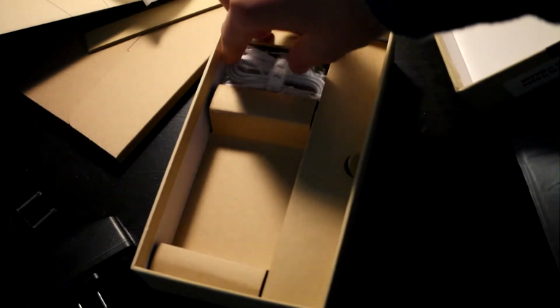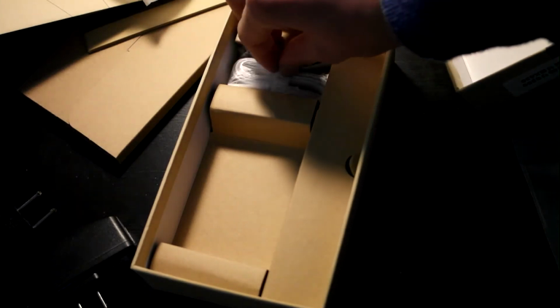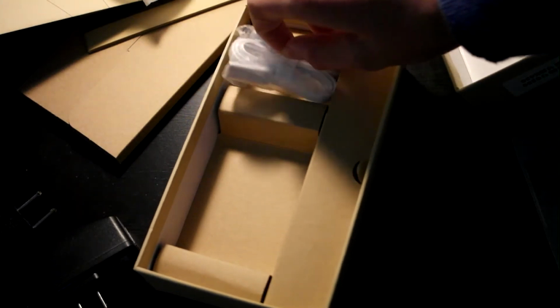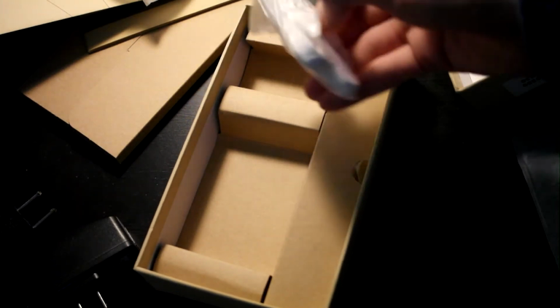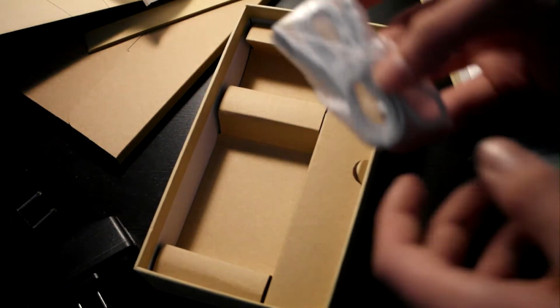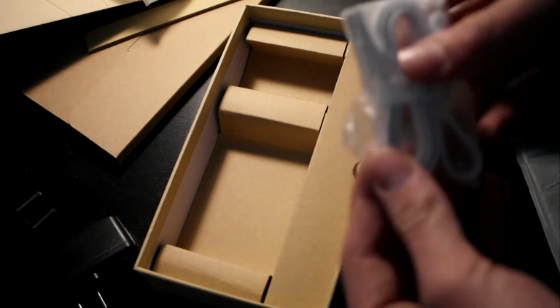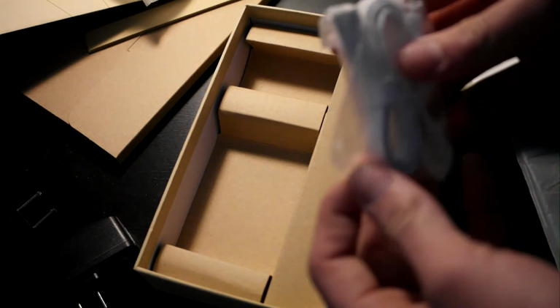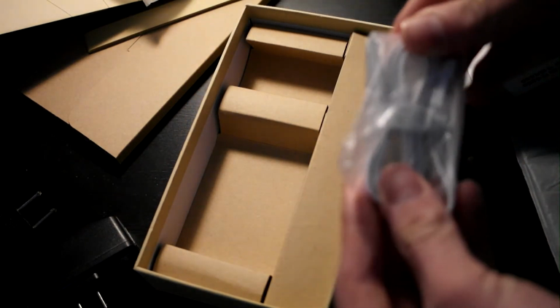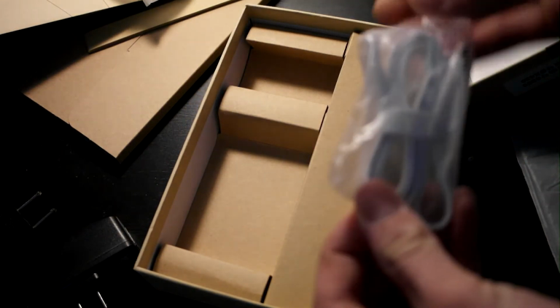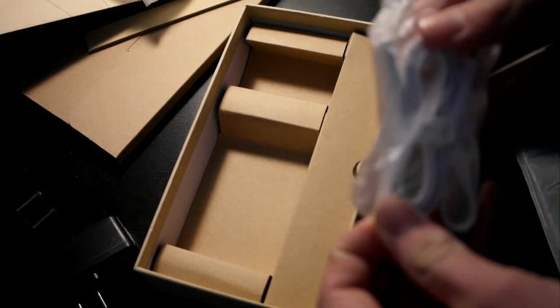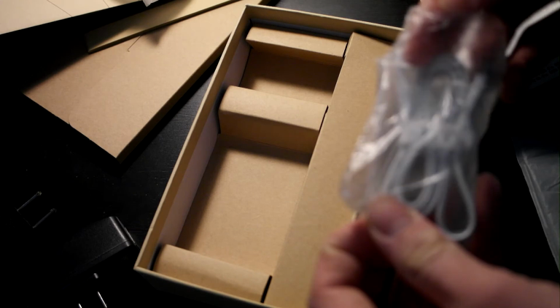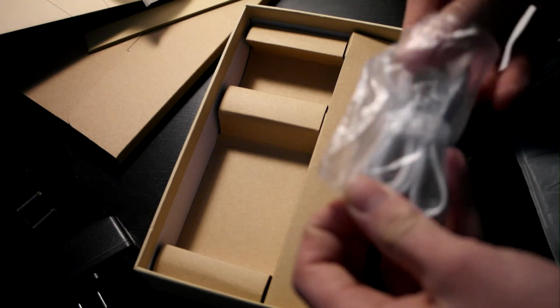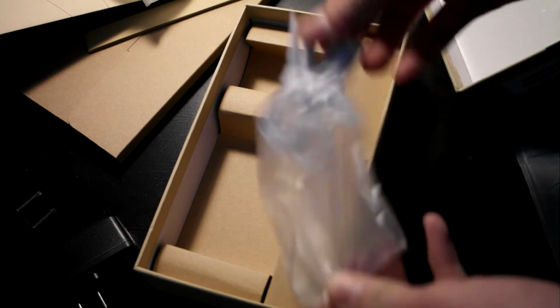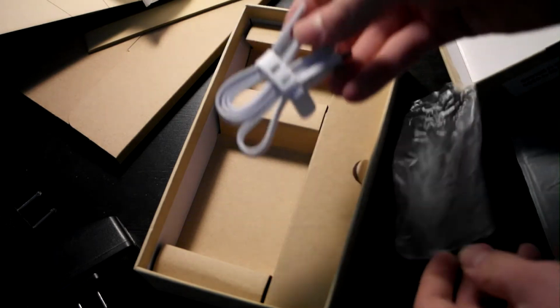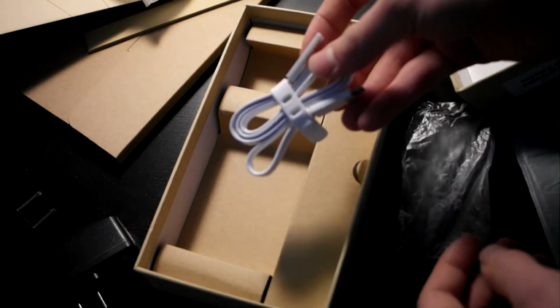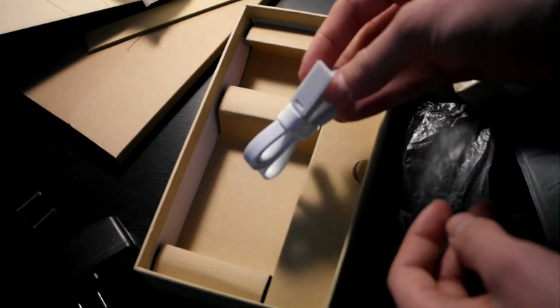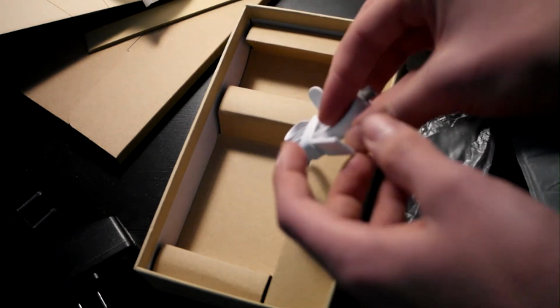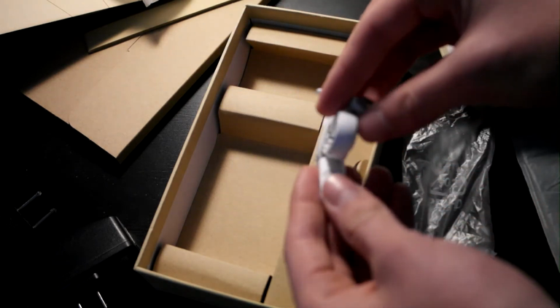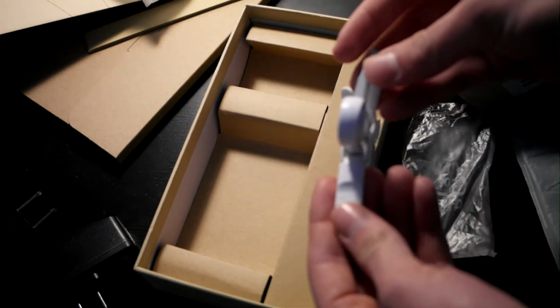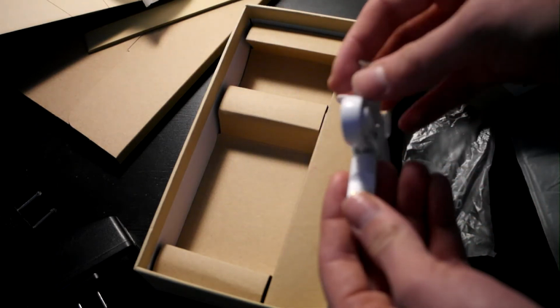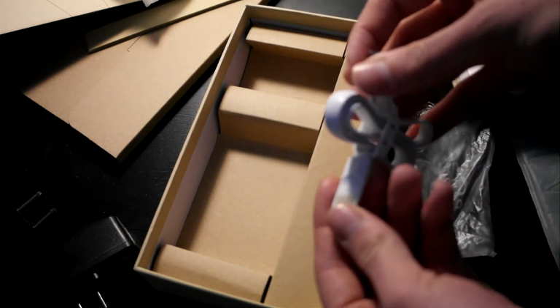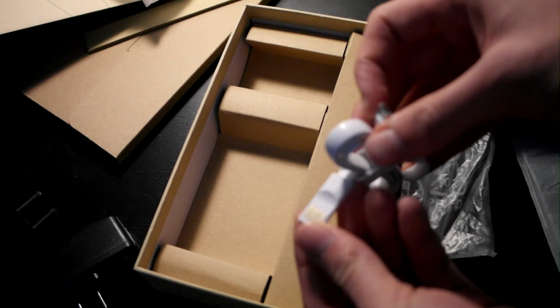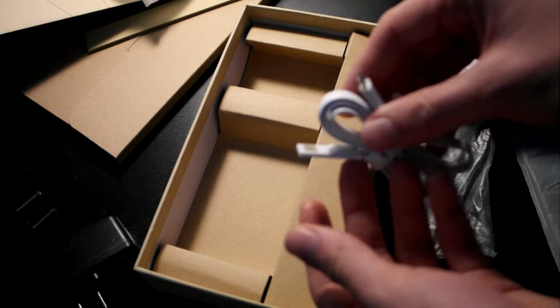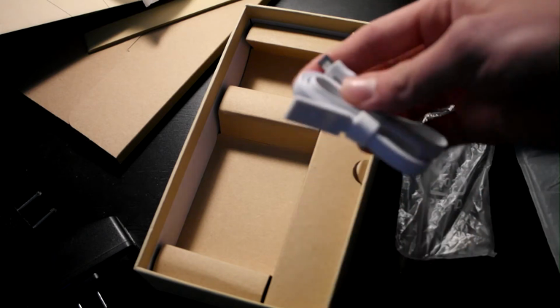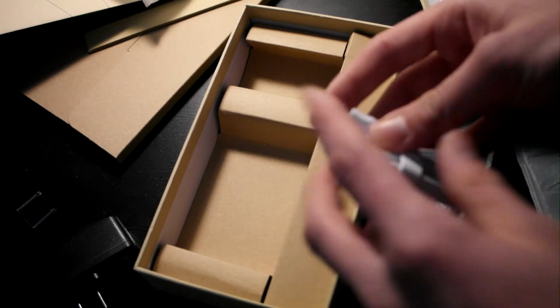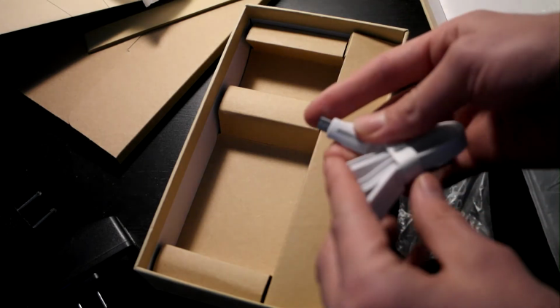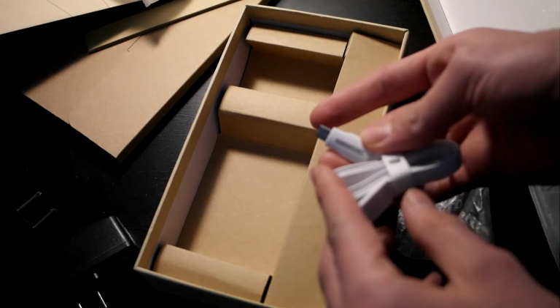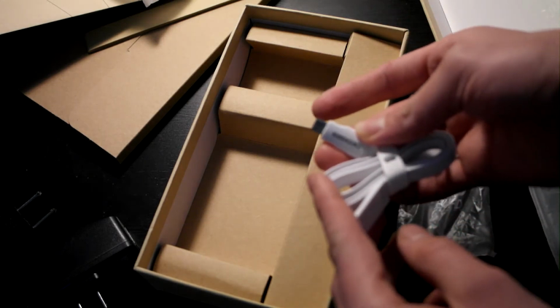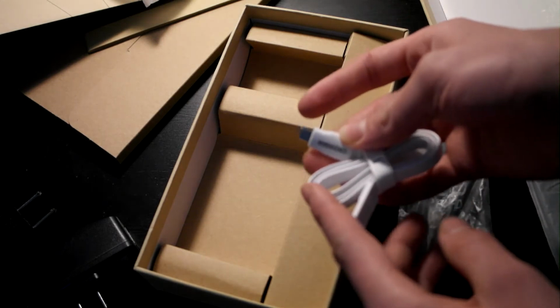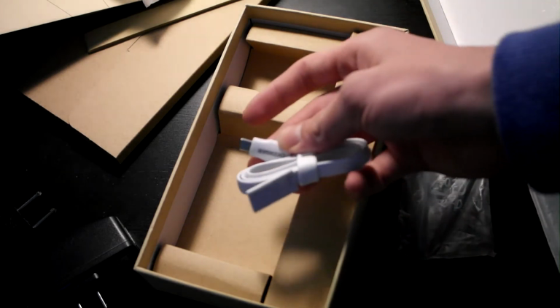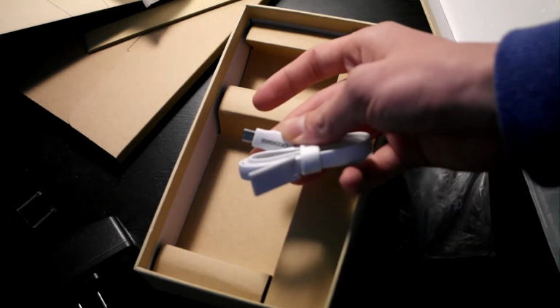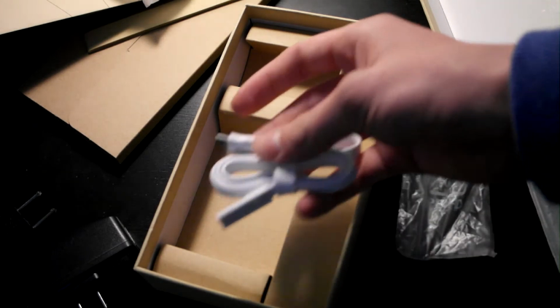Here is the USB cable and it looks very similar to the OnePlus One cable. Only here it says Doogie, as you can see.